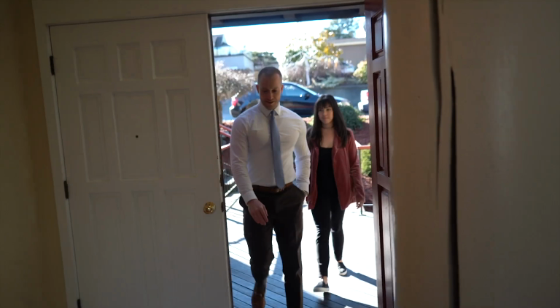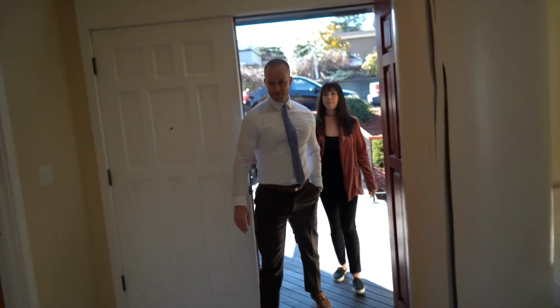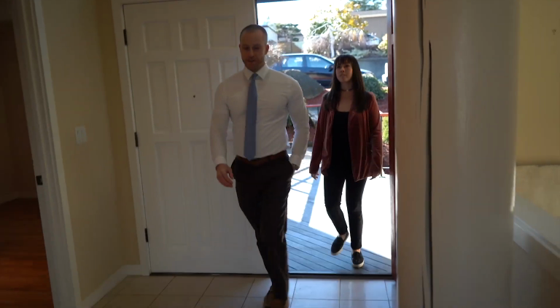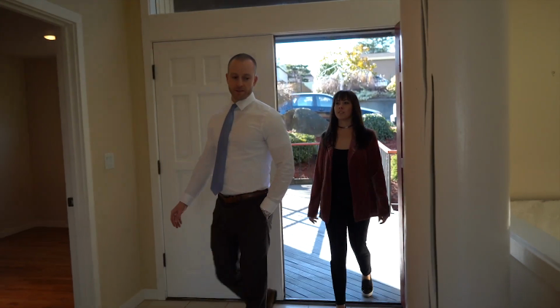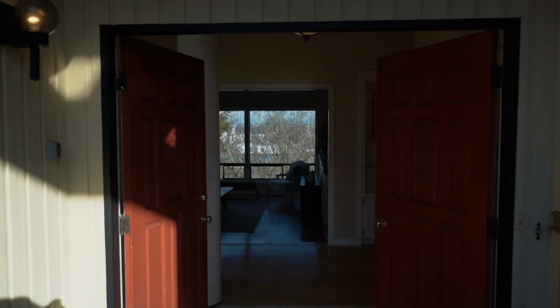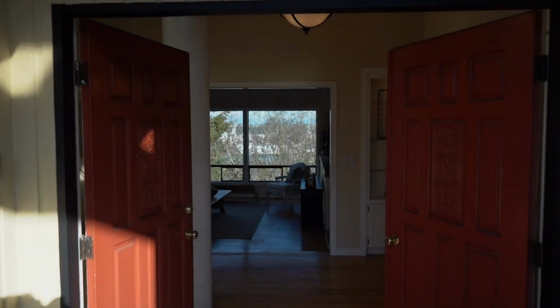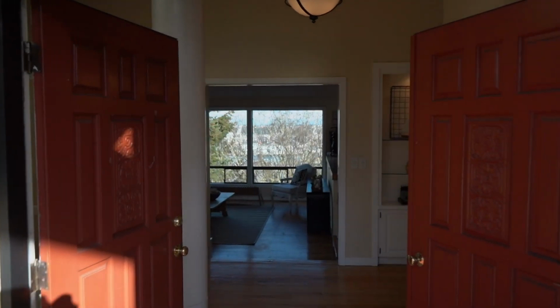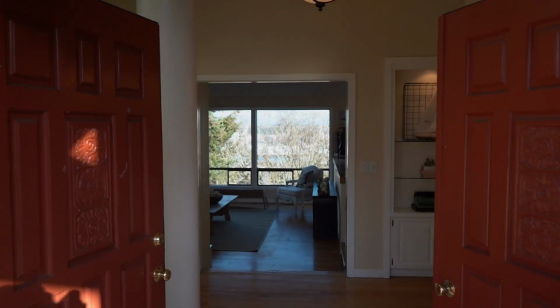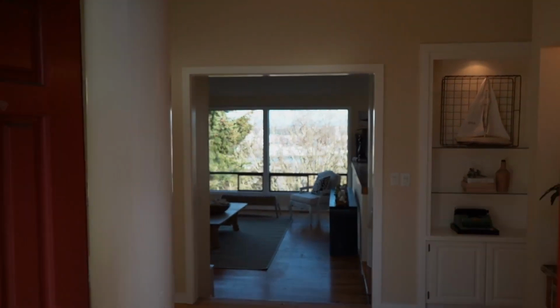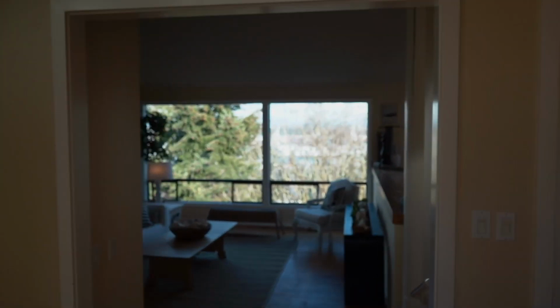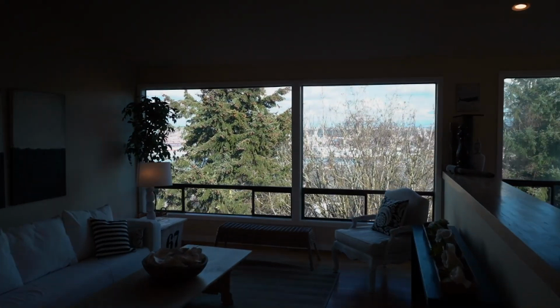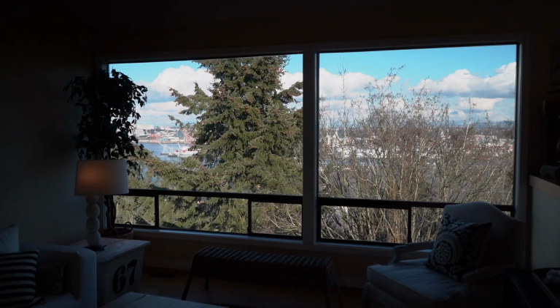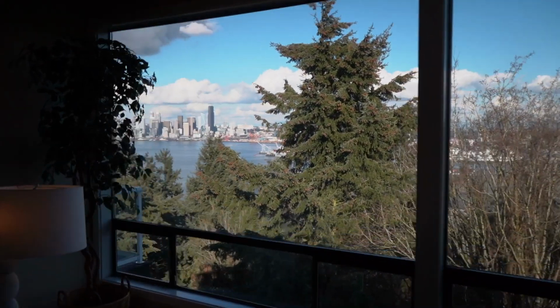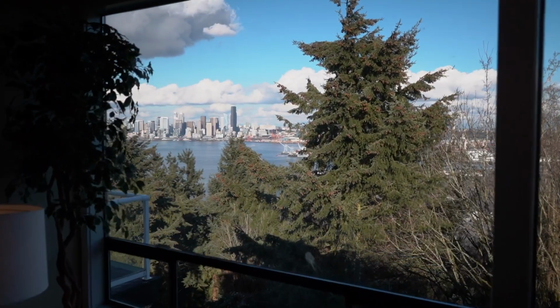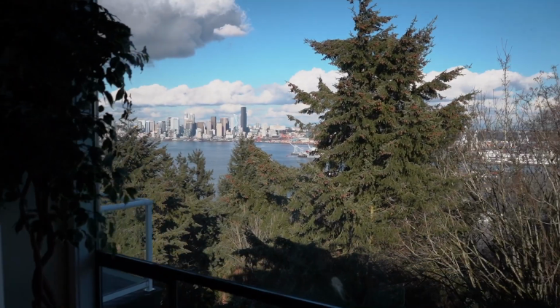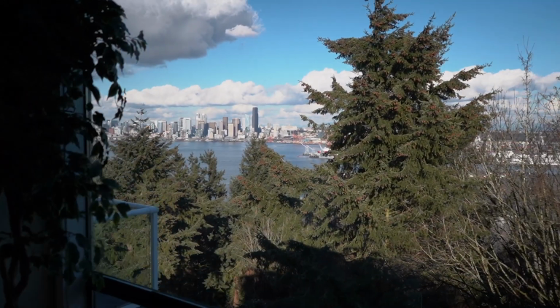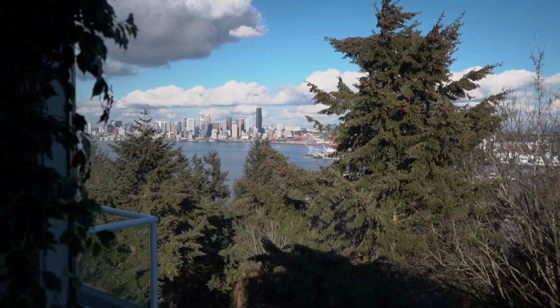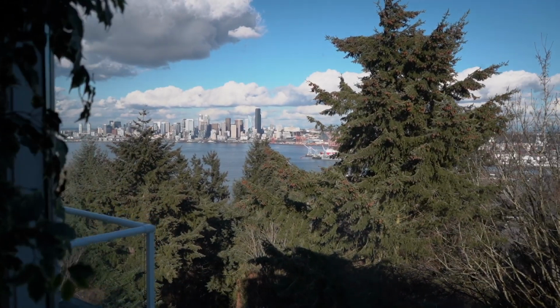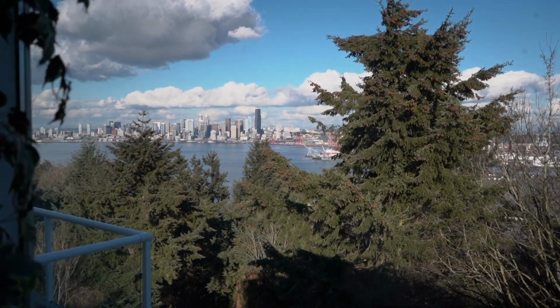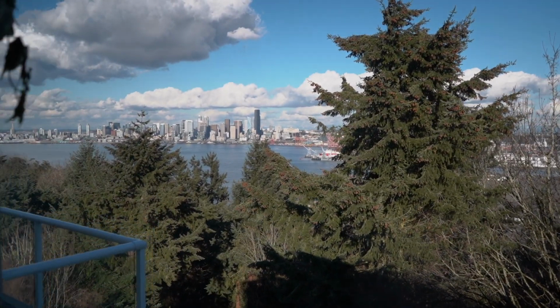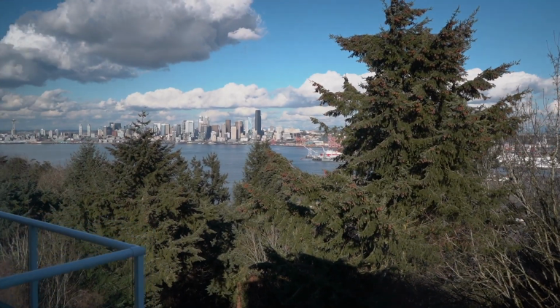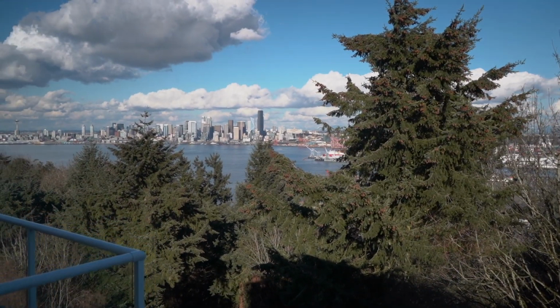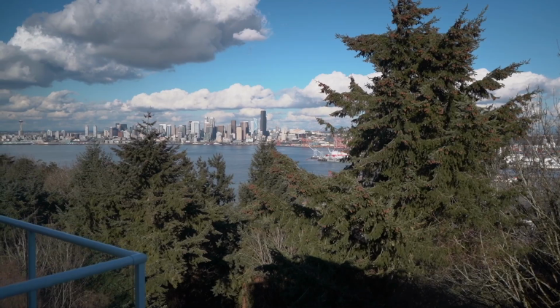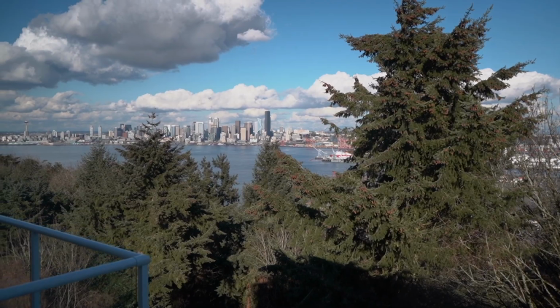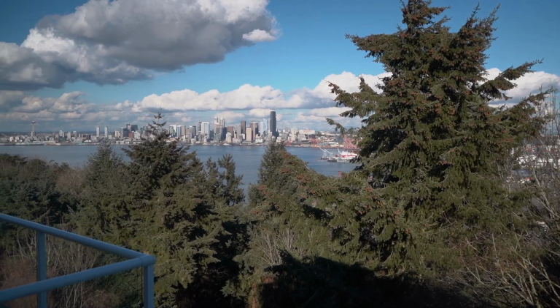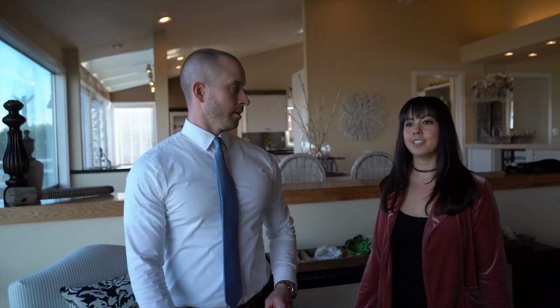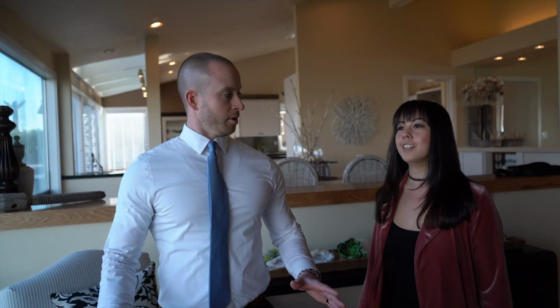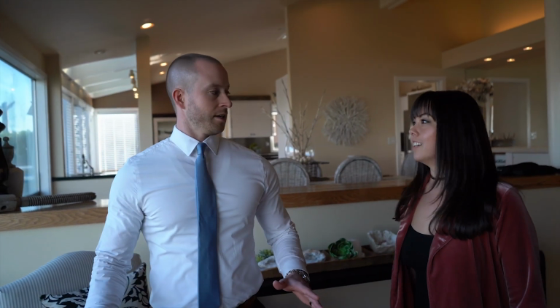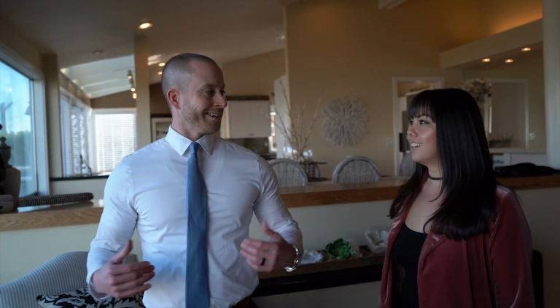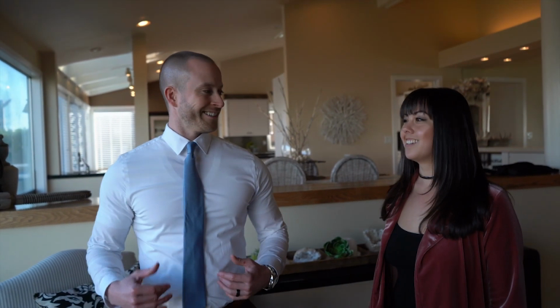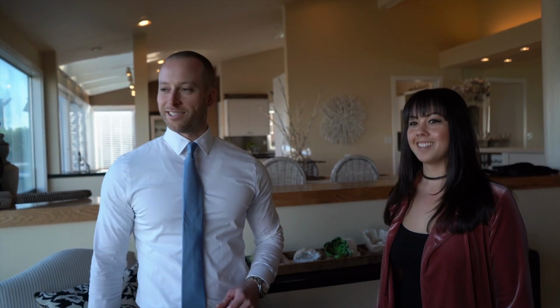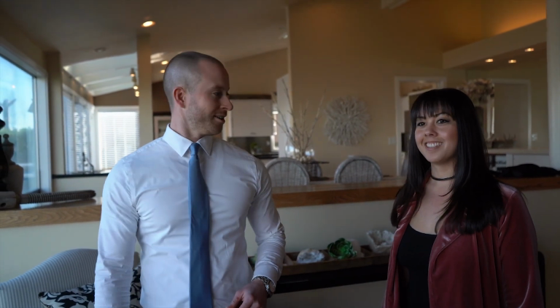Alright, I think the first thing that we want to do is to bring them in the front door this way. Naturally I think they're going to go towards the view. We're going to stop here for a second and take it in just like we are.